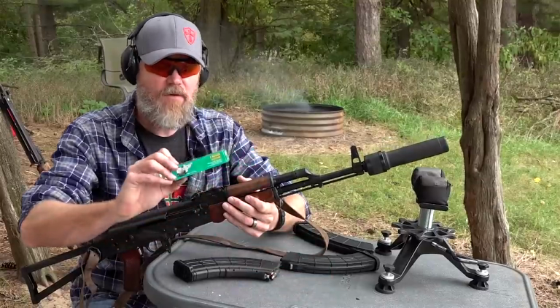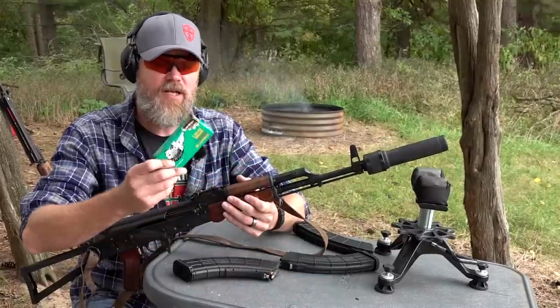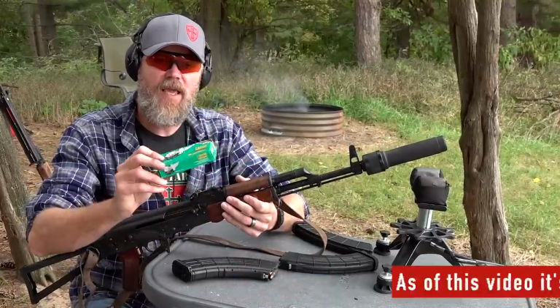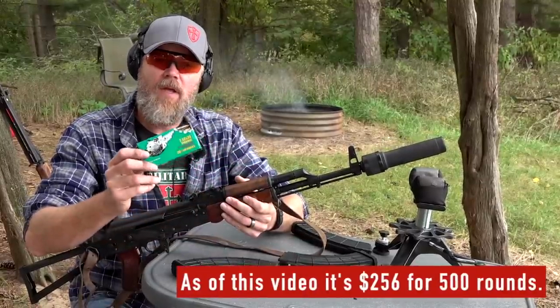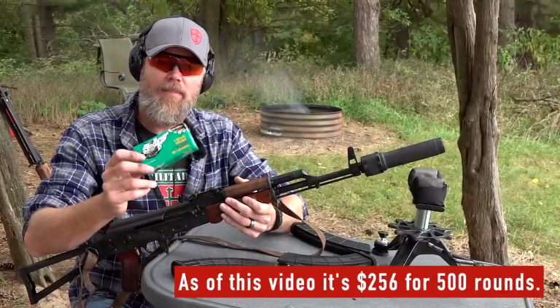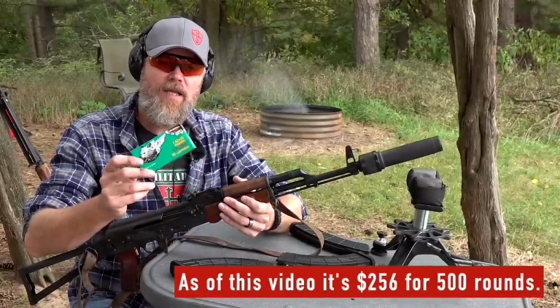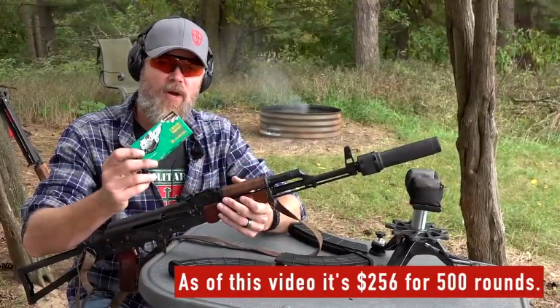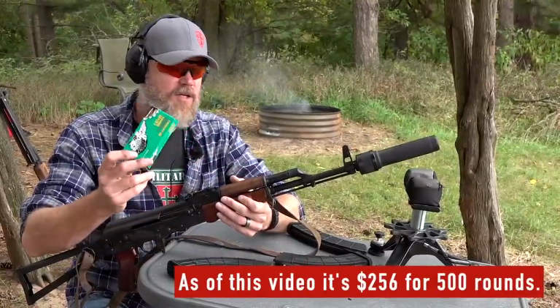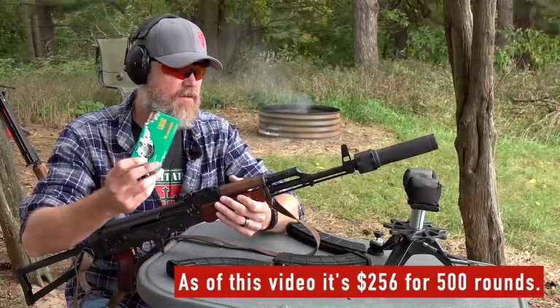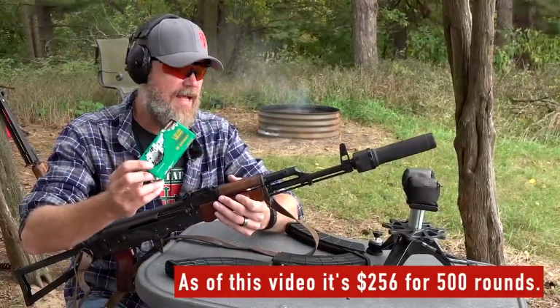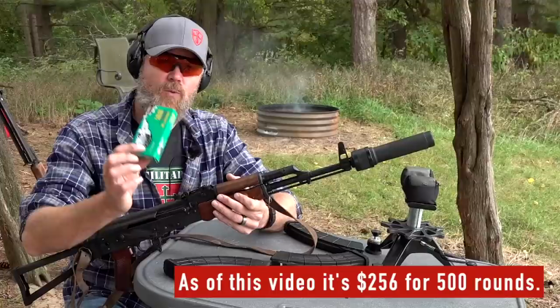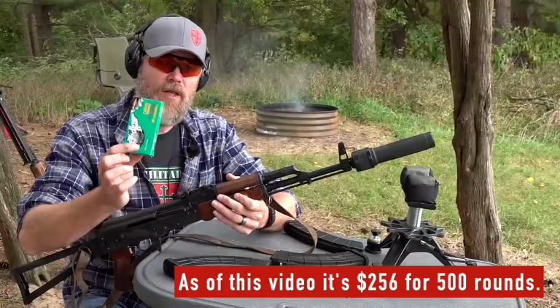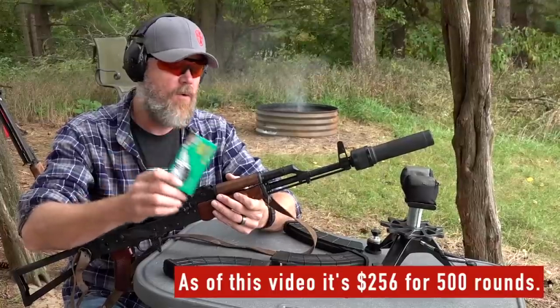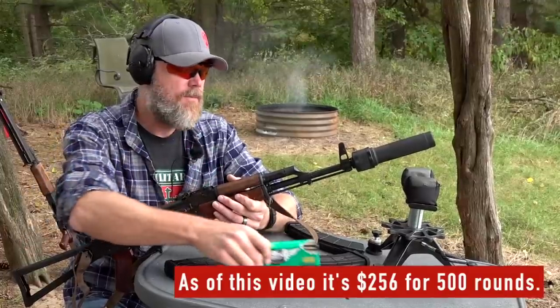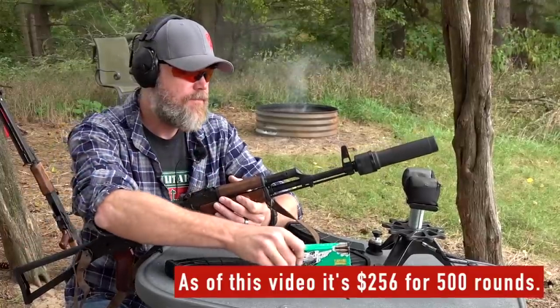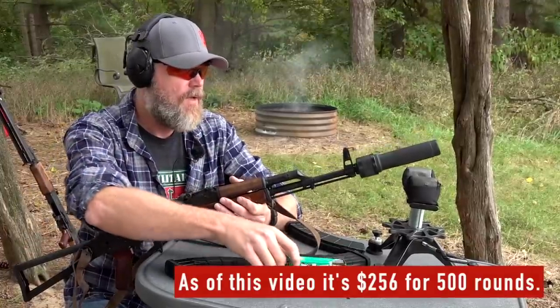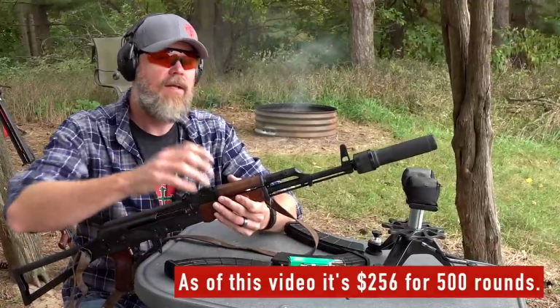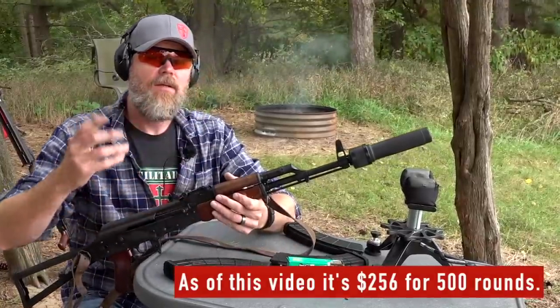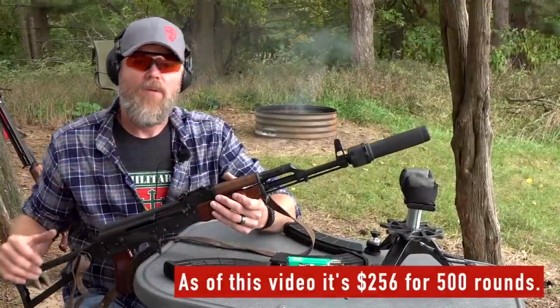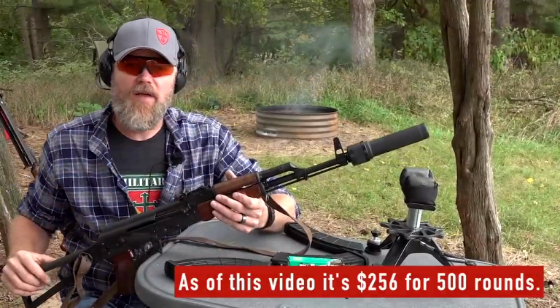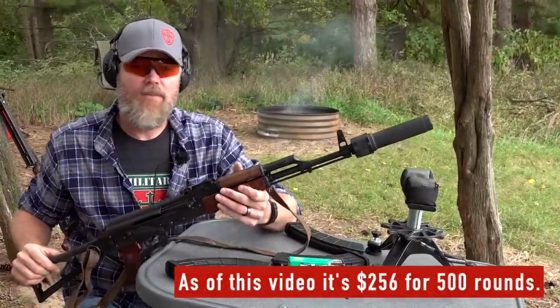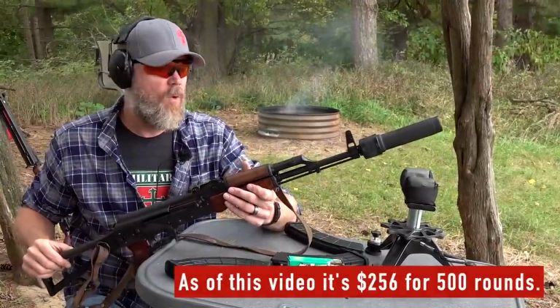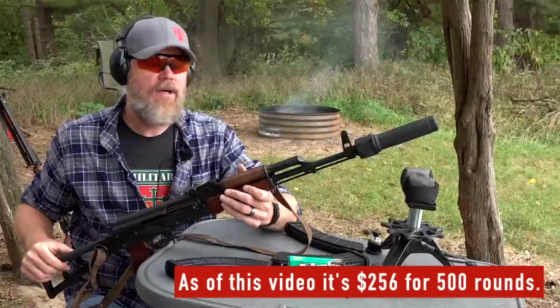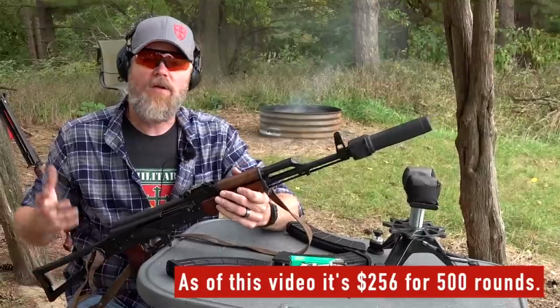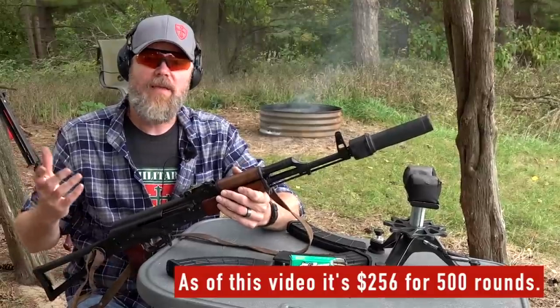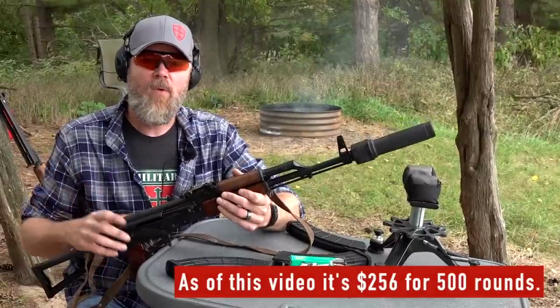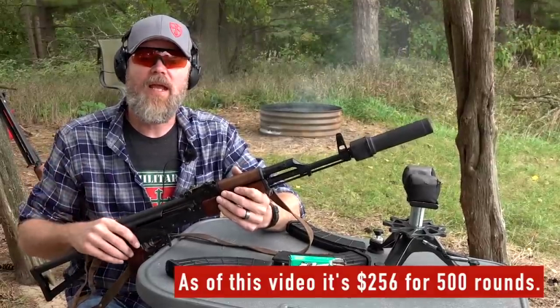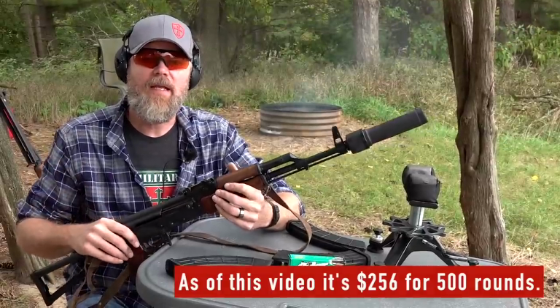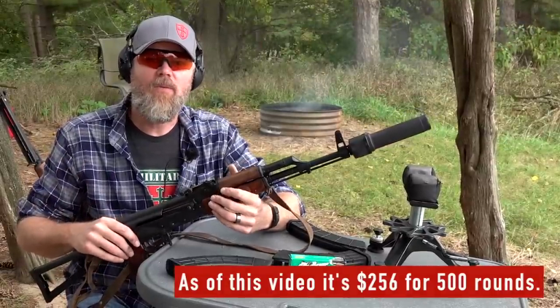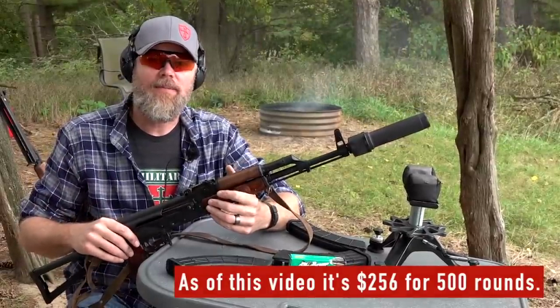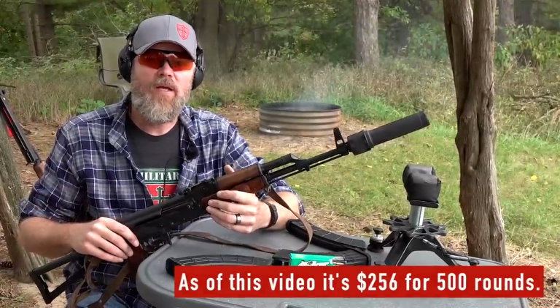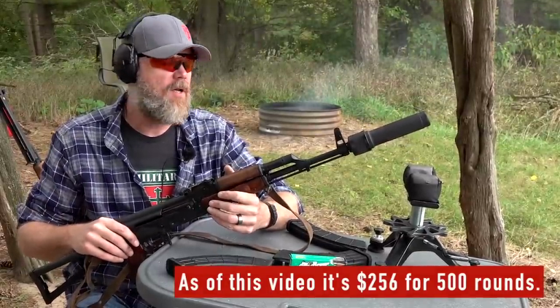KVAR changed the game by bringing in this Brown Bear subsonic ammunition — it's really affordable and available. We're ordering it right off the KVAR website and getting it within a week or so.